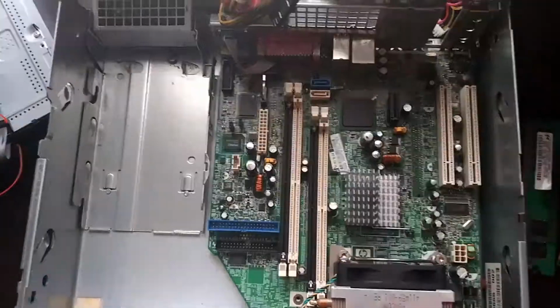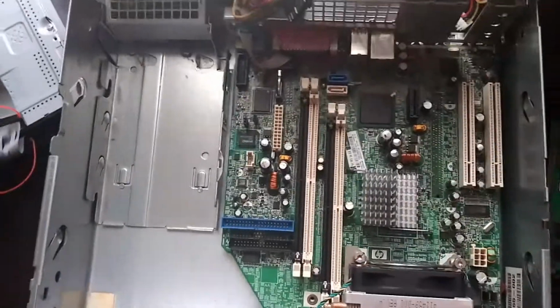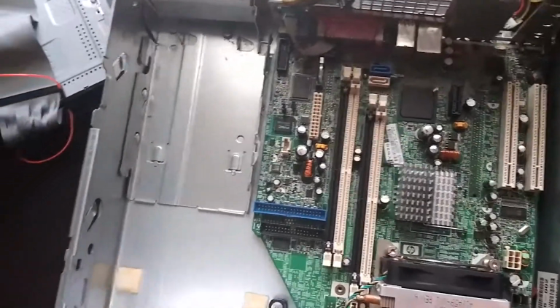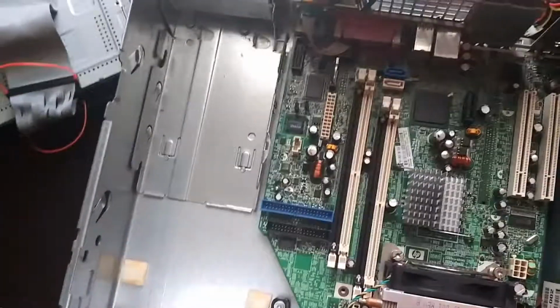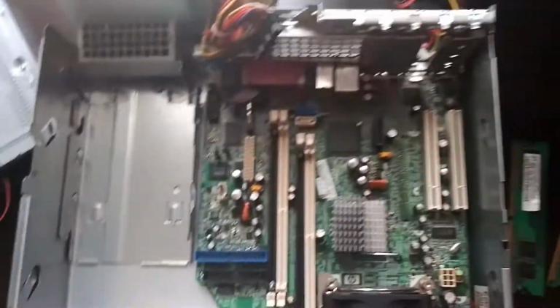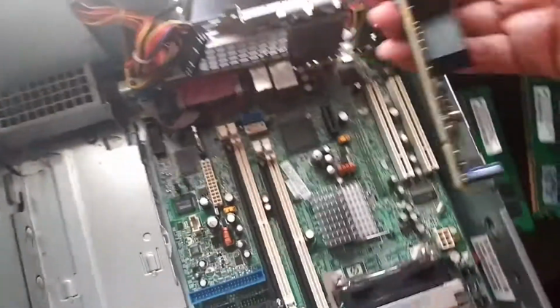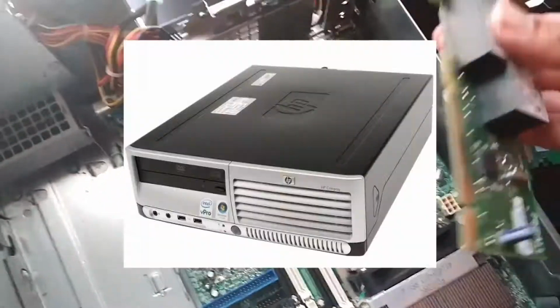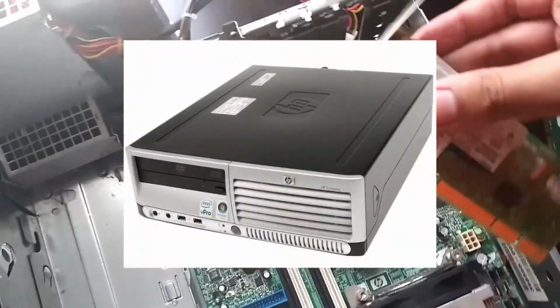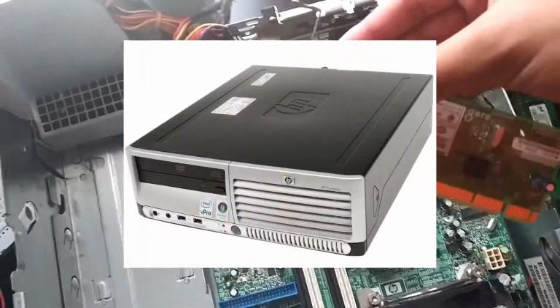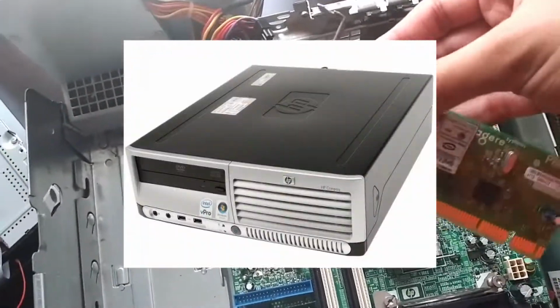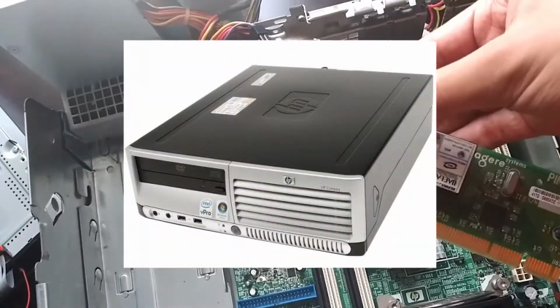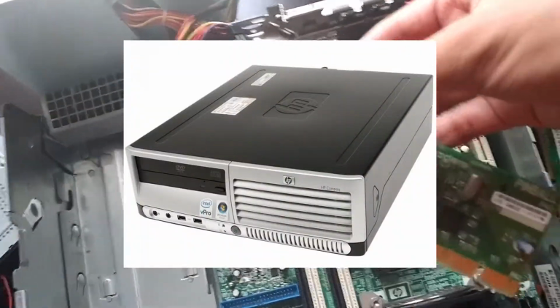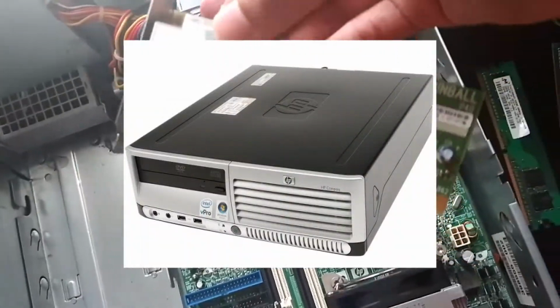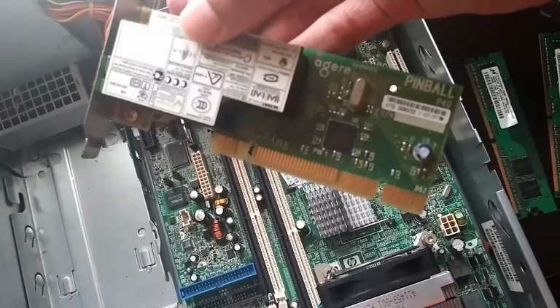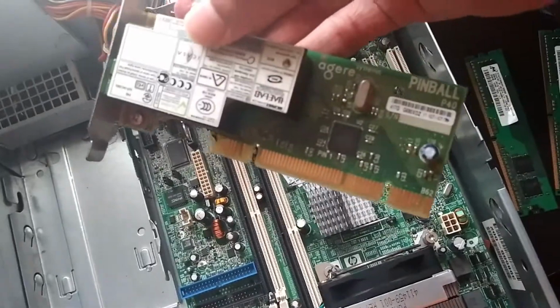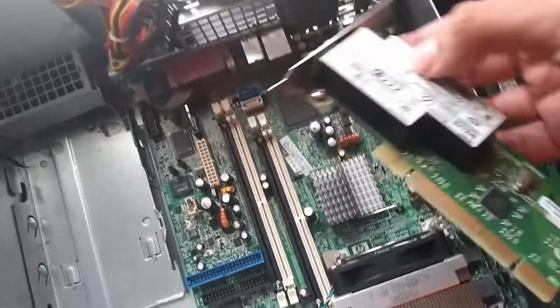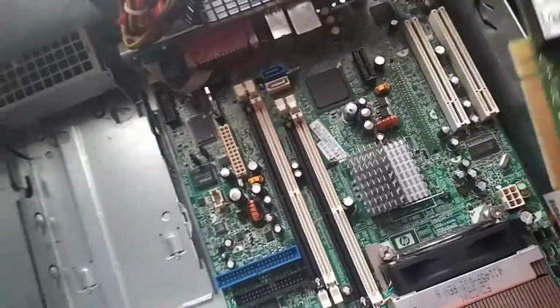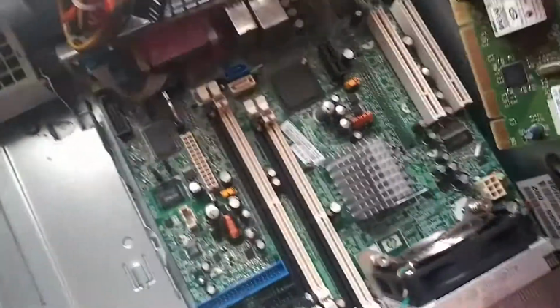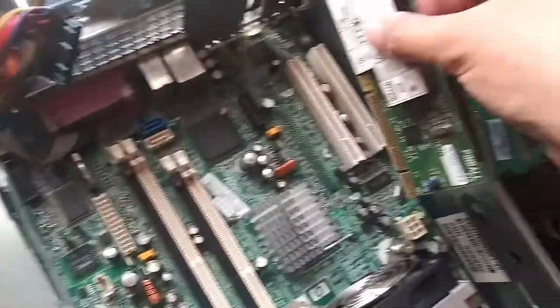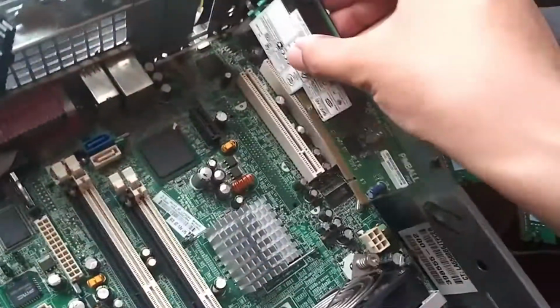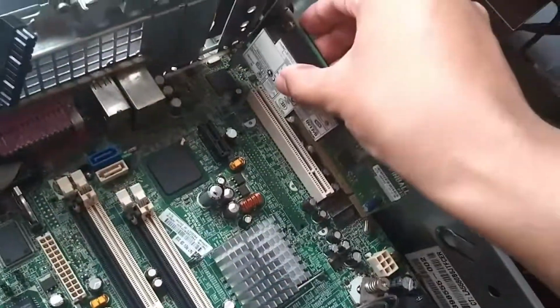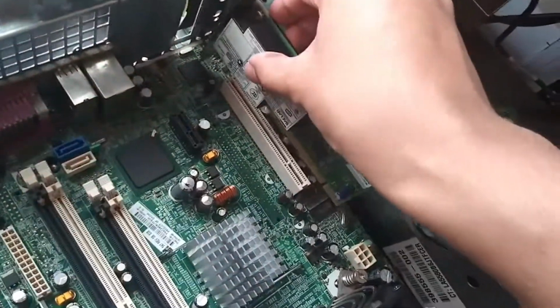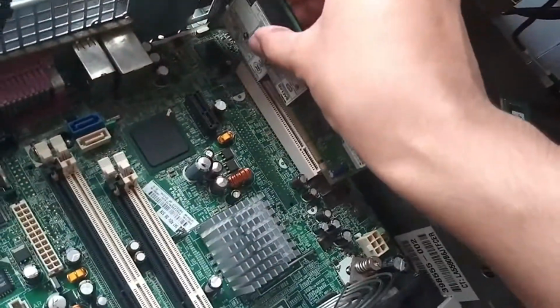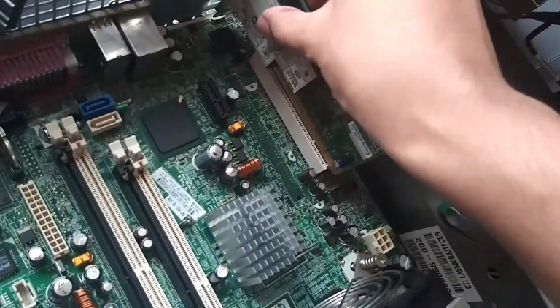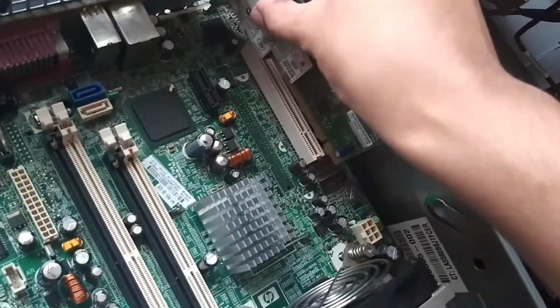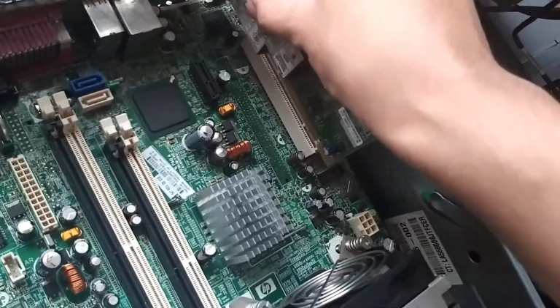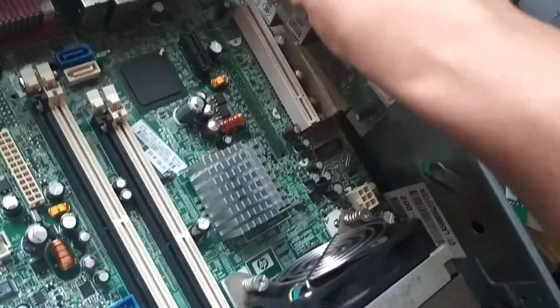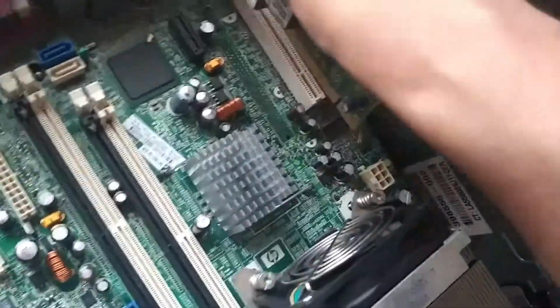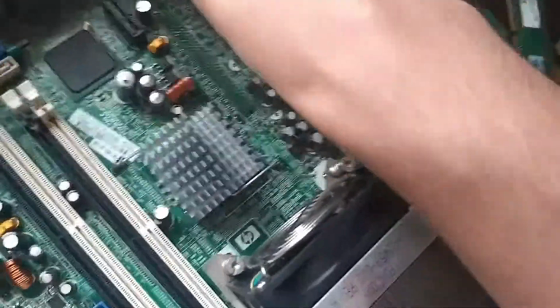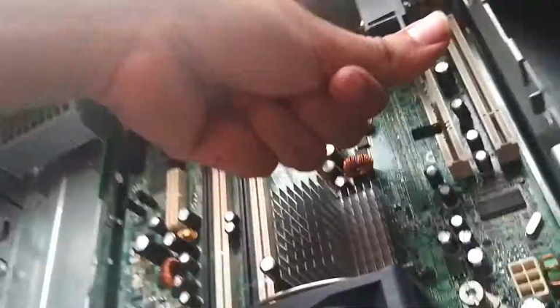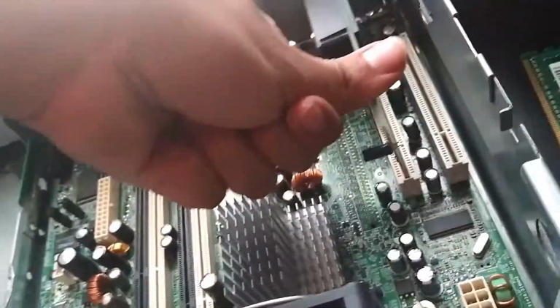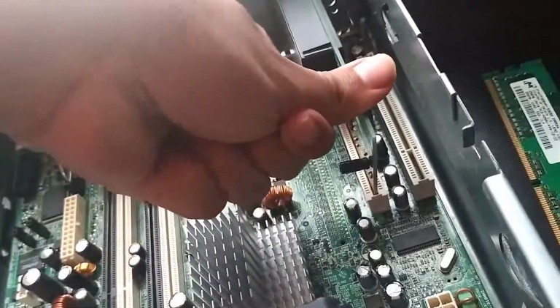Today I'll be putting together an HP DC 7700, where I'll first be installing the Mini PCI modem chip that's used for Wi-Fi and LAN.